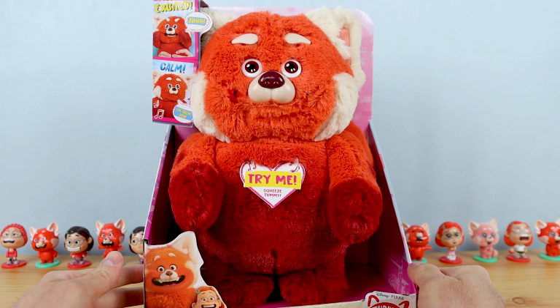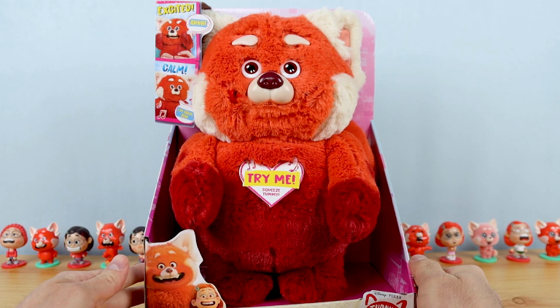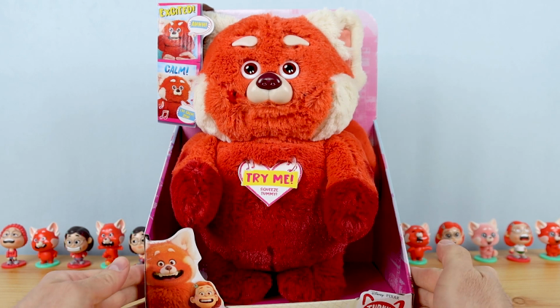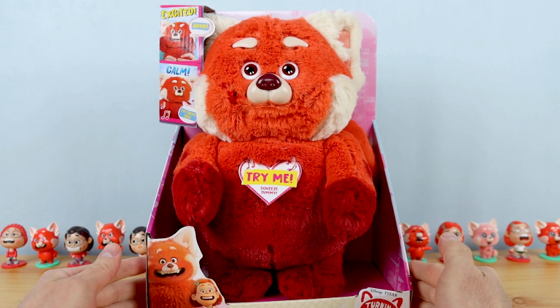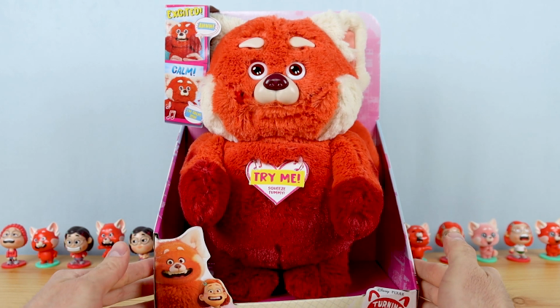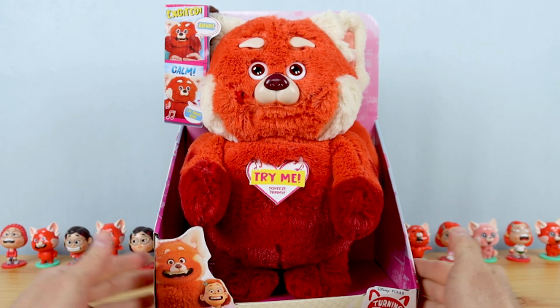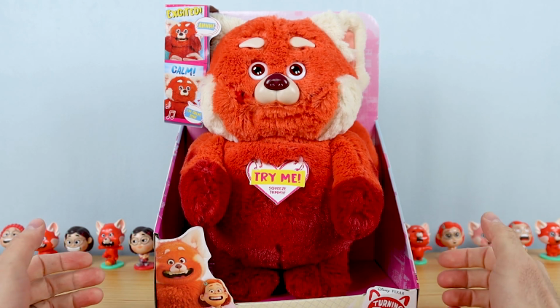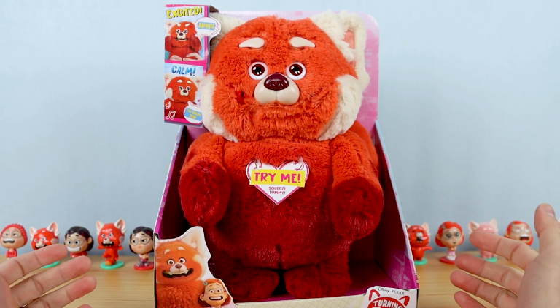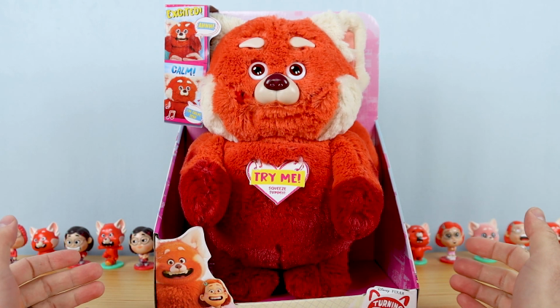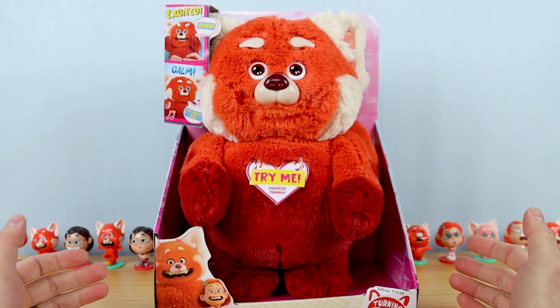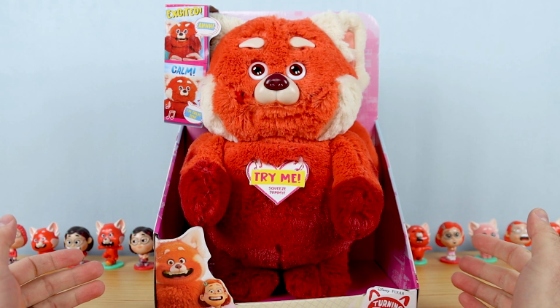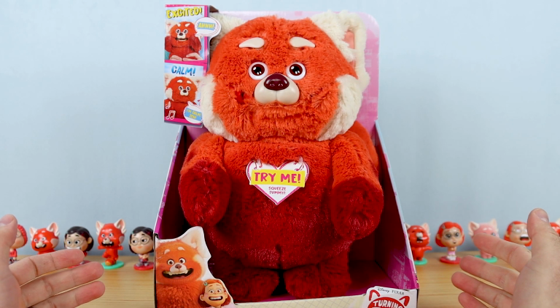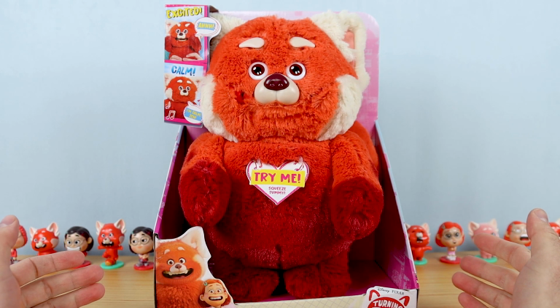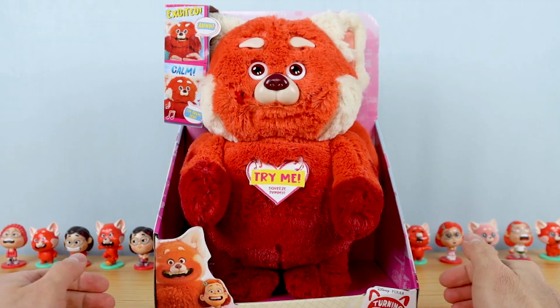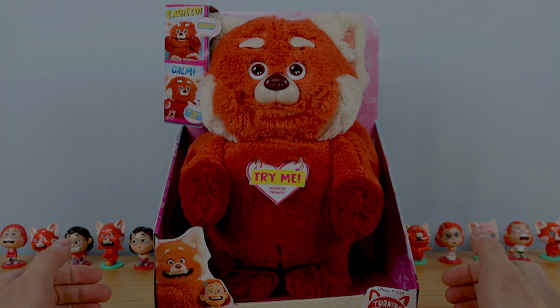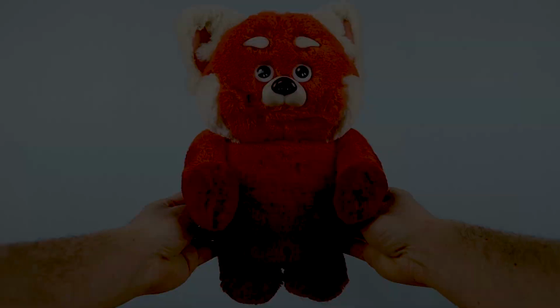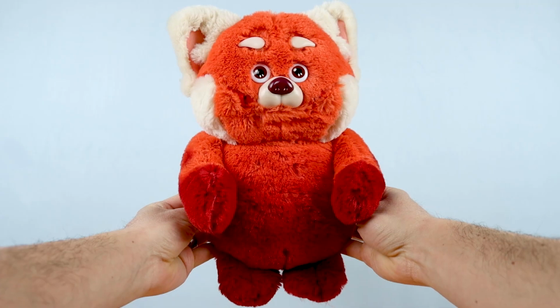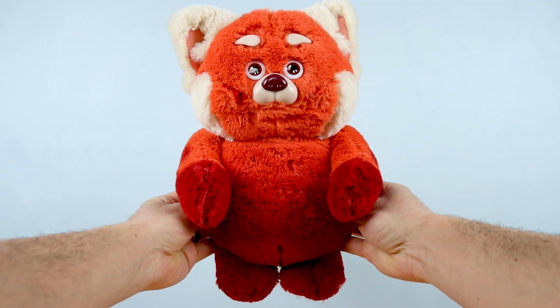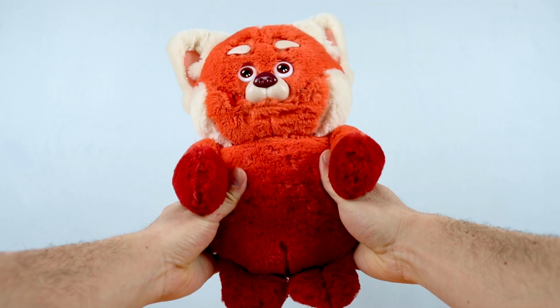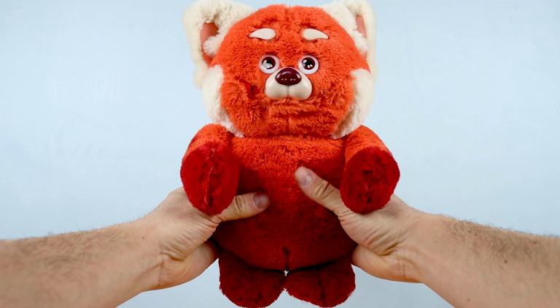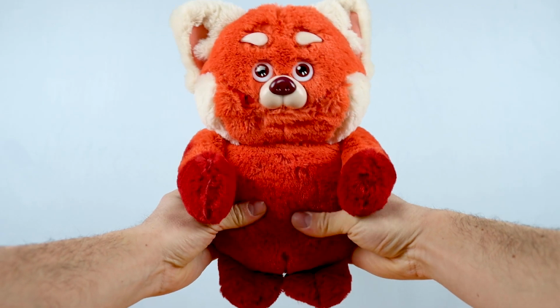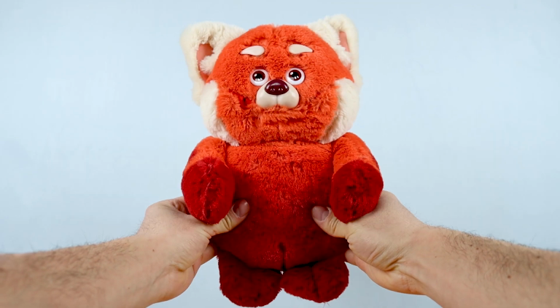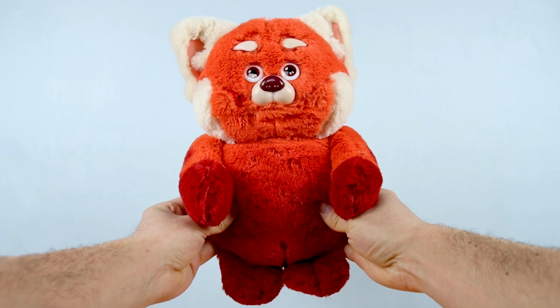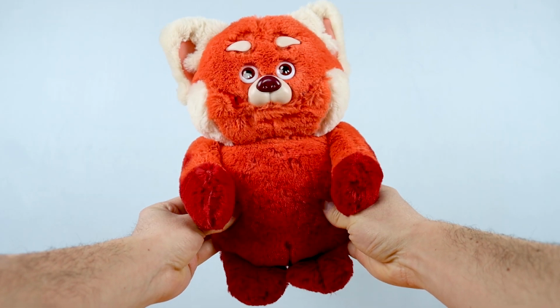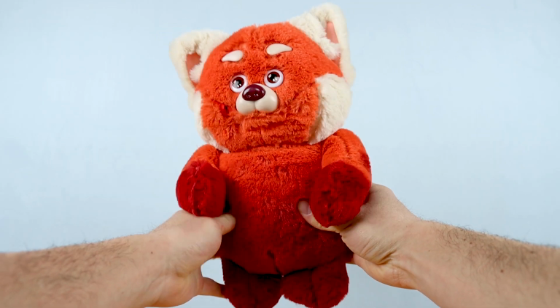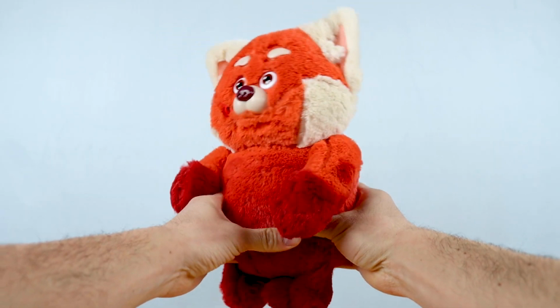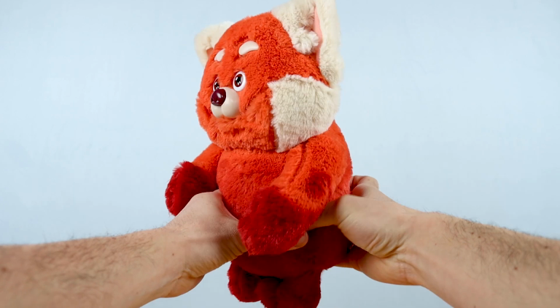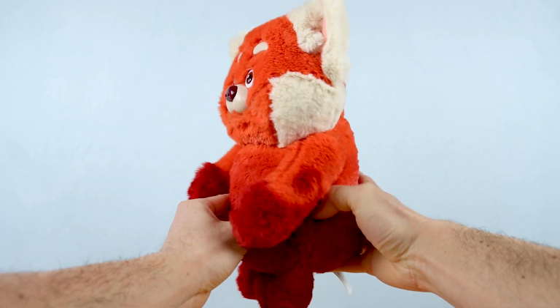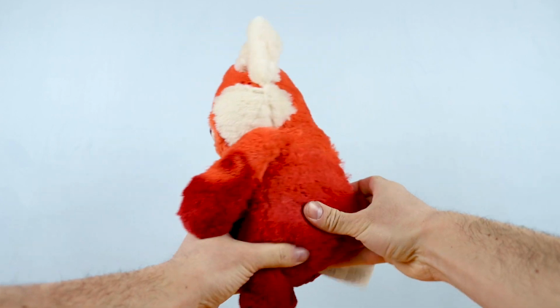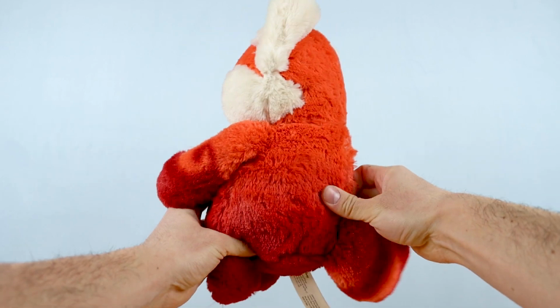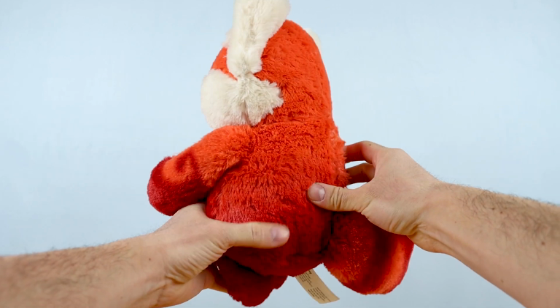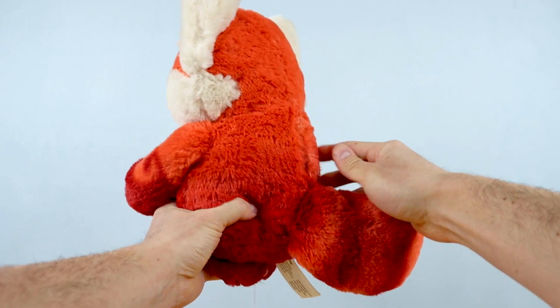I'm going to go ahead and grab some scissors. There's just a few little plastic bands you need to snap to get this plush out, and here she is out of the packaging. The plush stands right at 12 inches tall, so a good medium size — not too big, not too small.